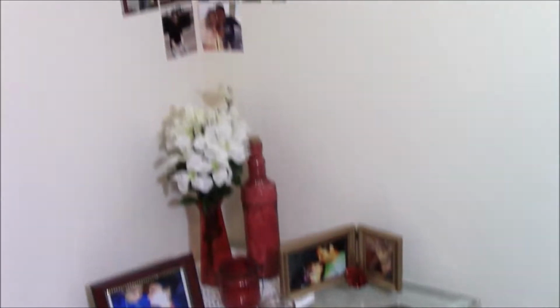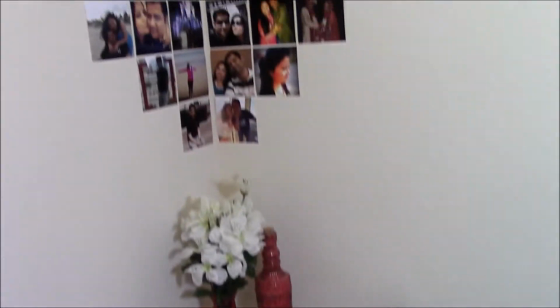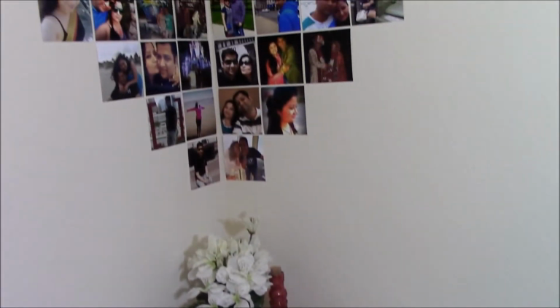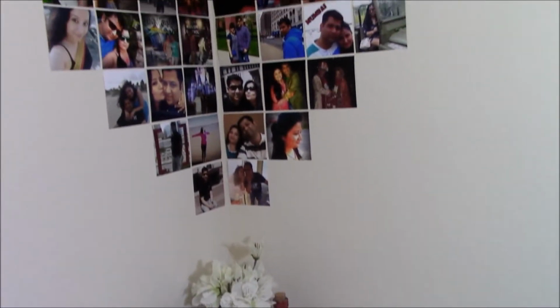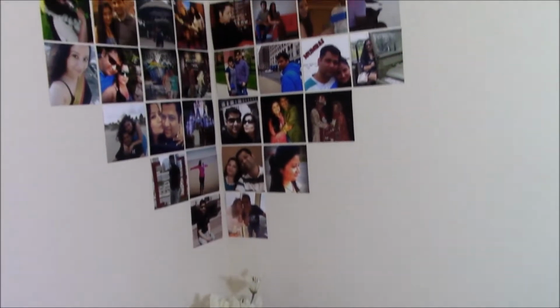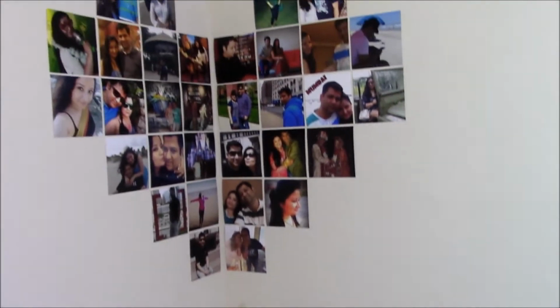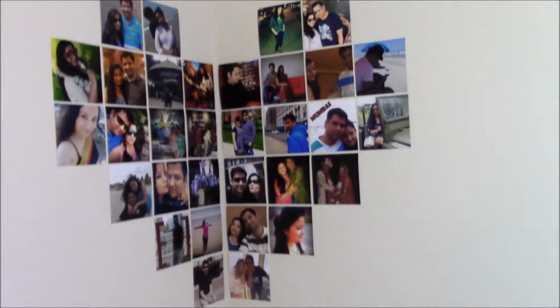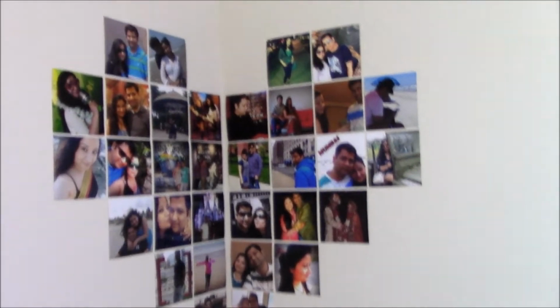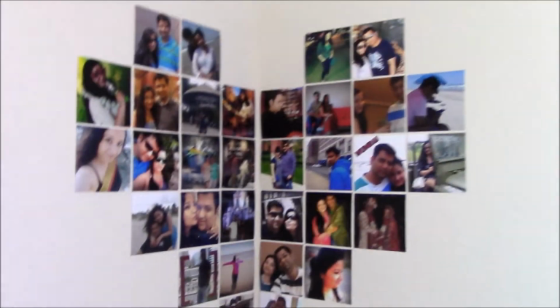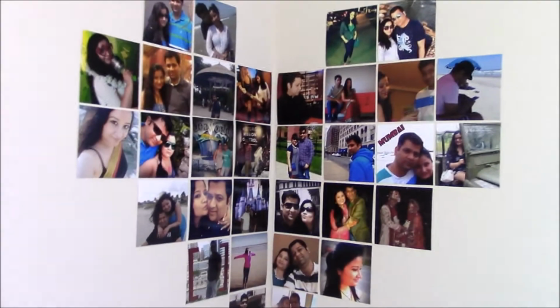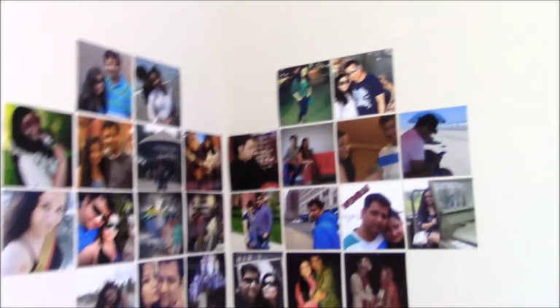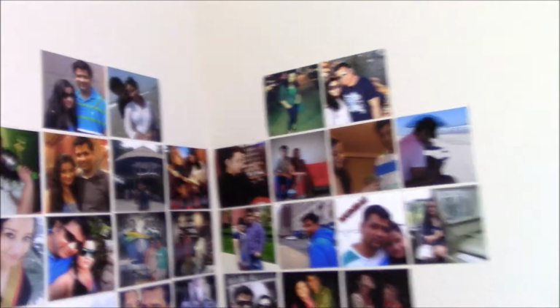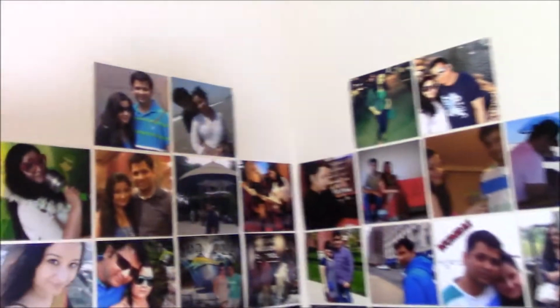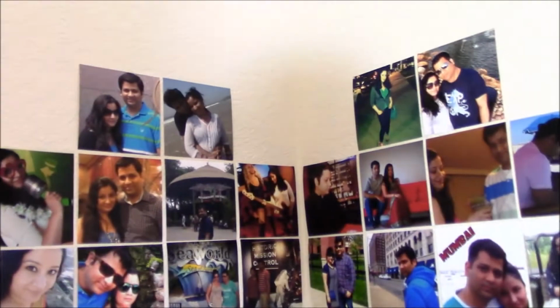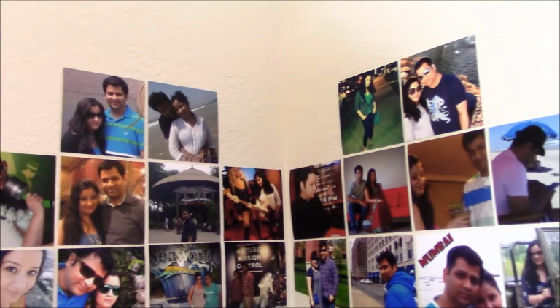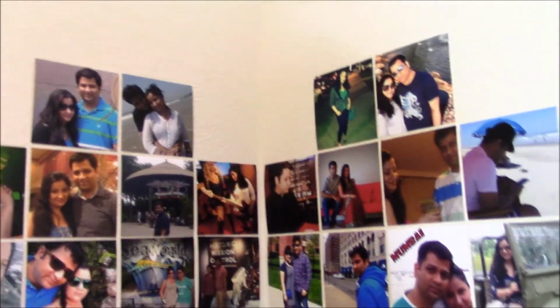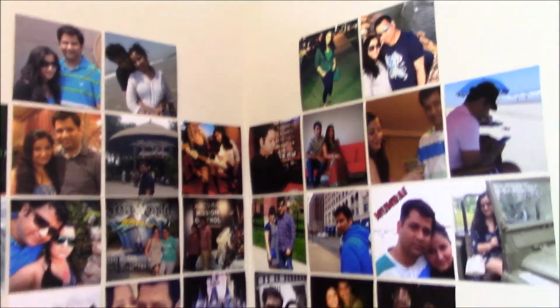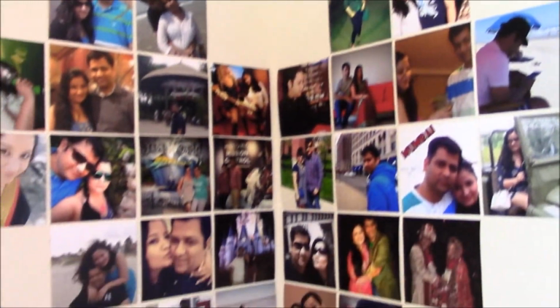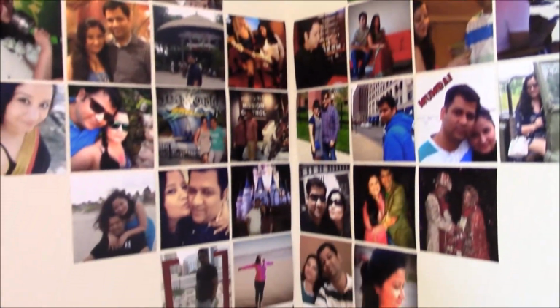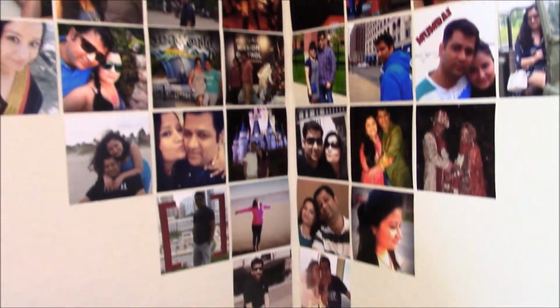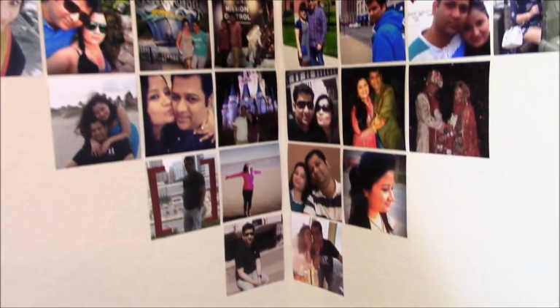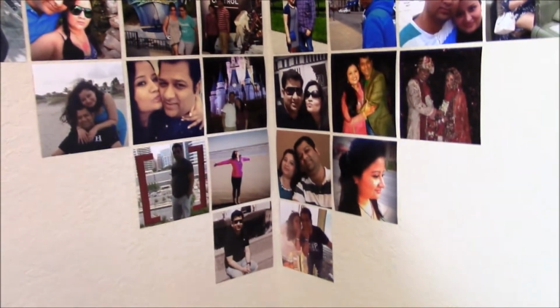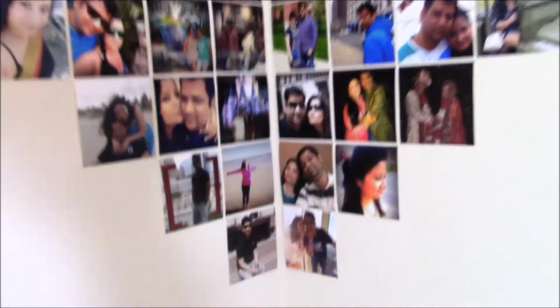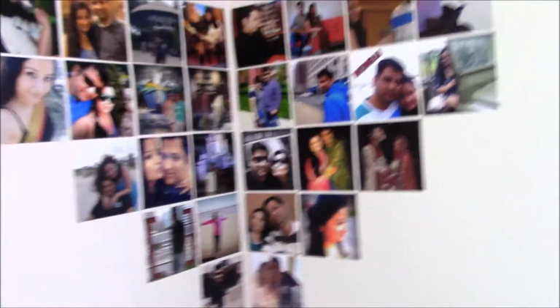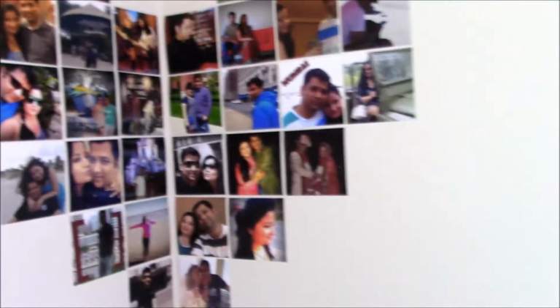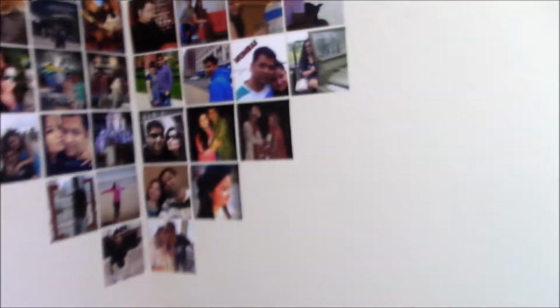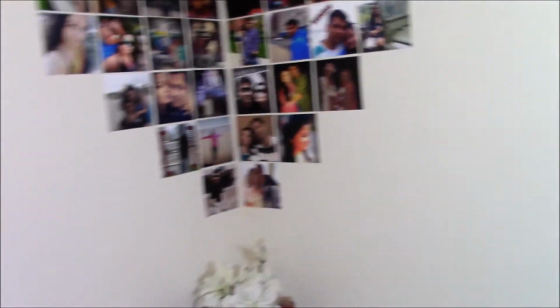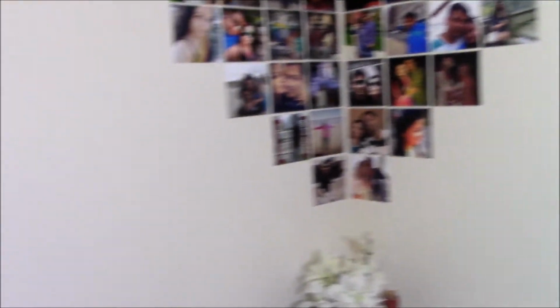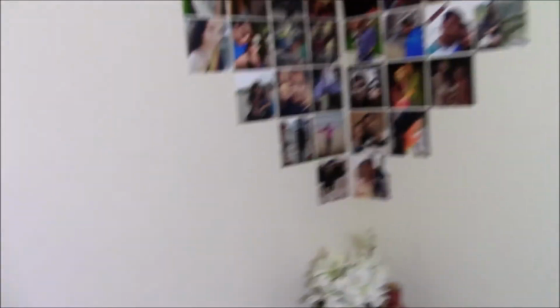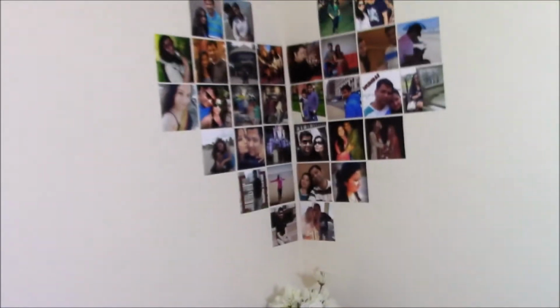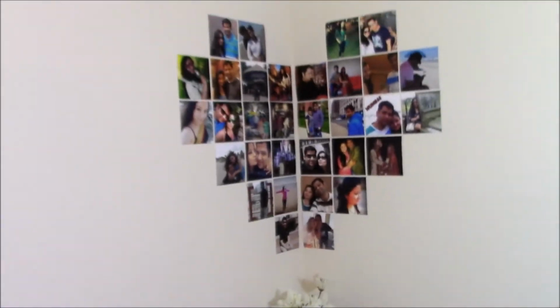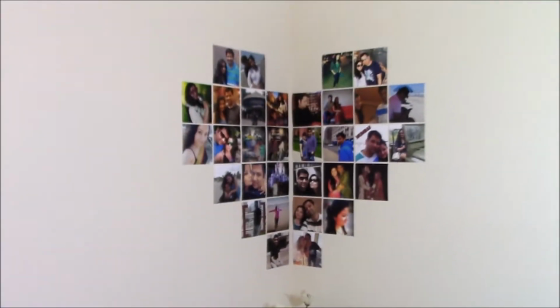Hello beauties, welcome to my channel! In today's video I'll be doing five DIYs from YouTube and Pinterest. The first DIY is this picture heart, and I'll give you a few tips with which you can speed up this process.